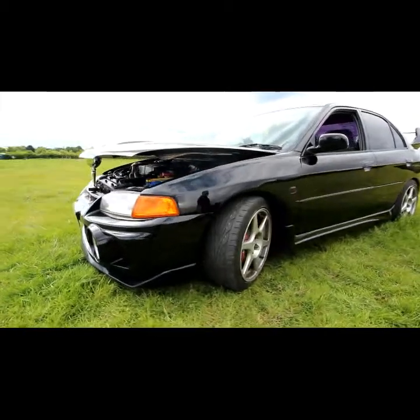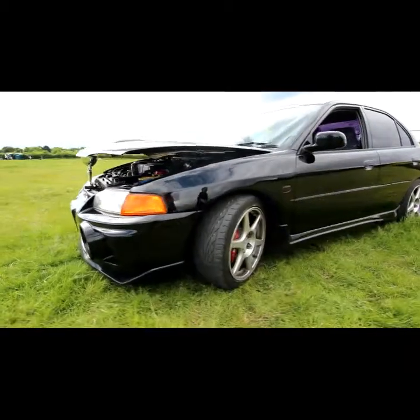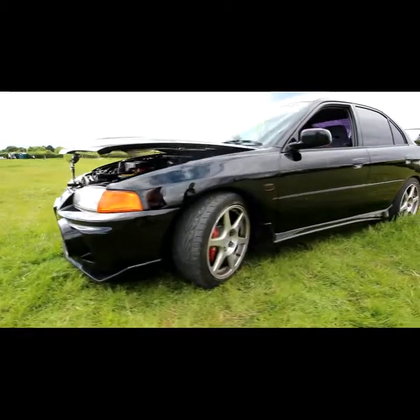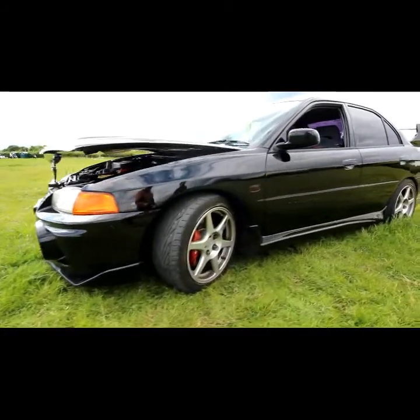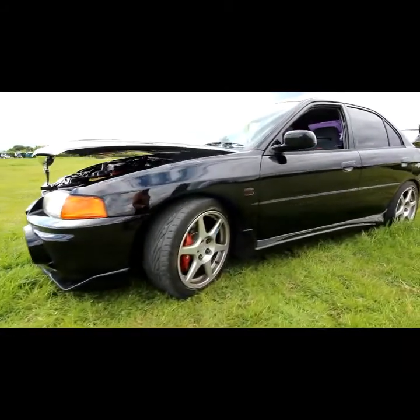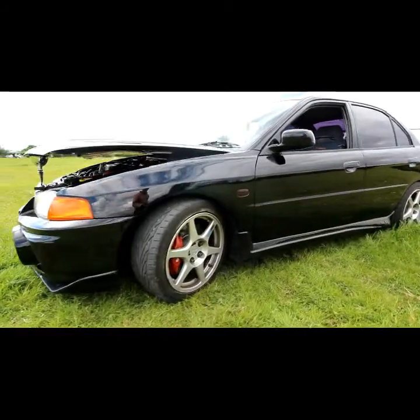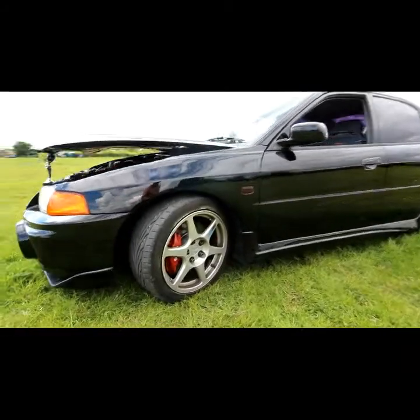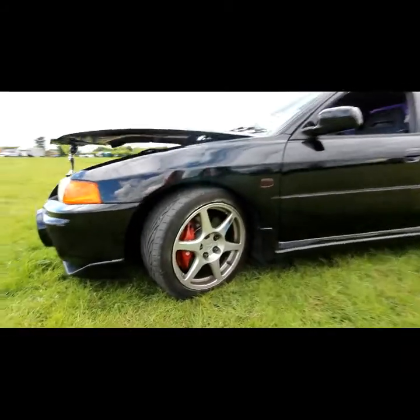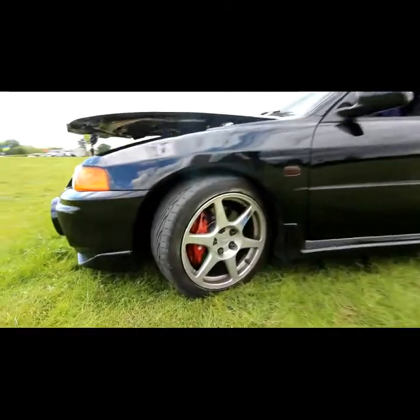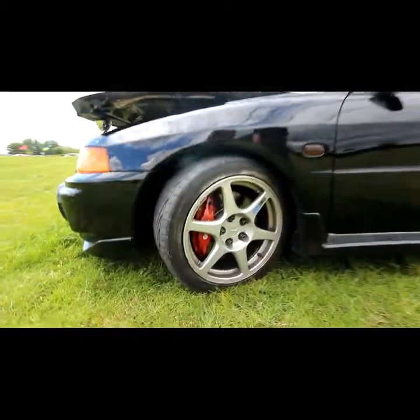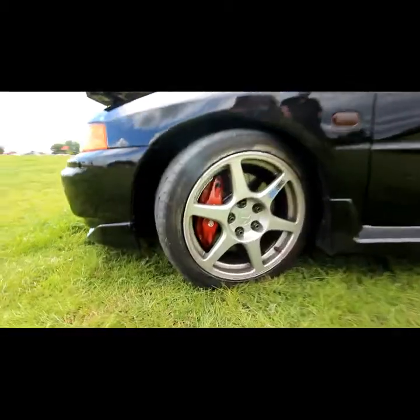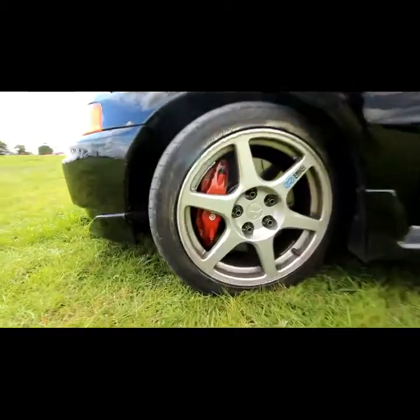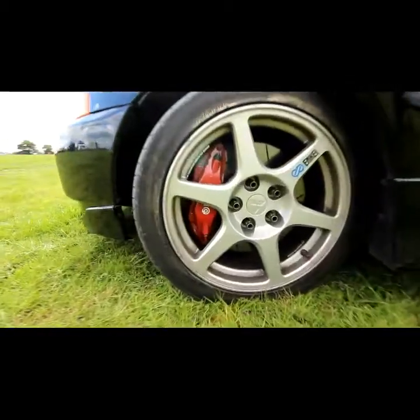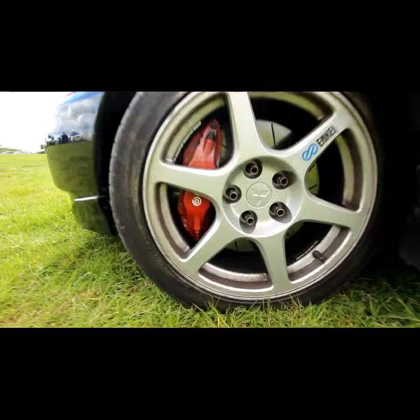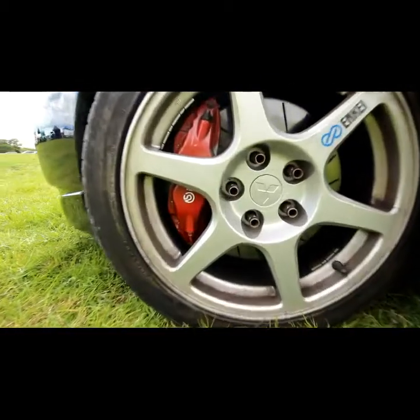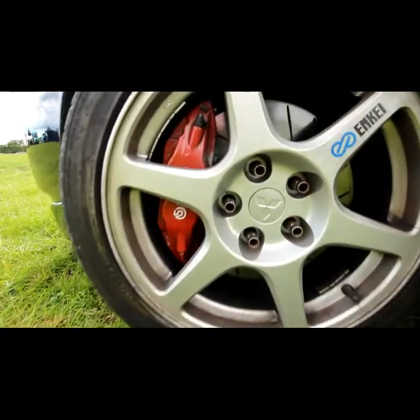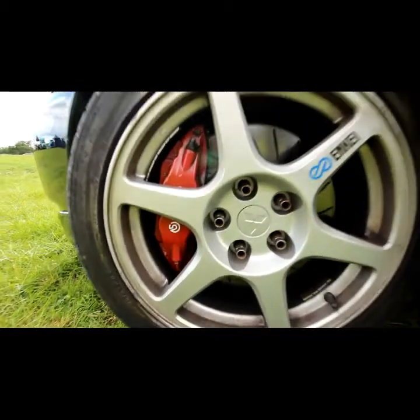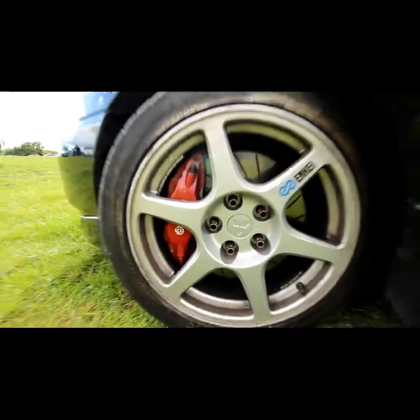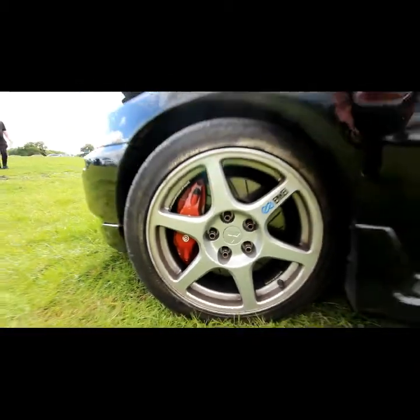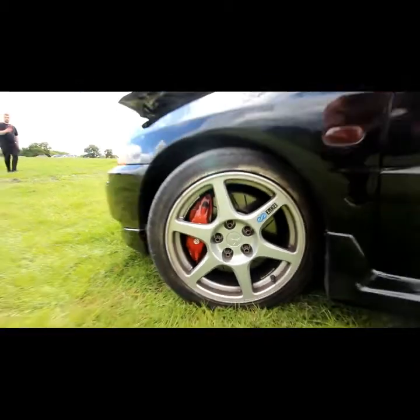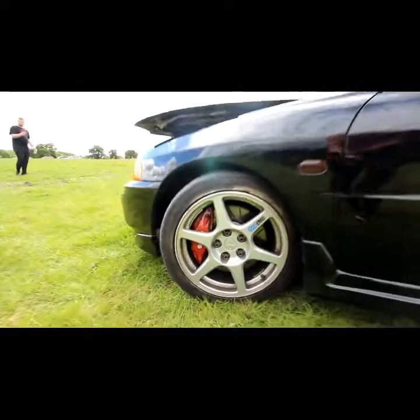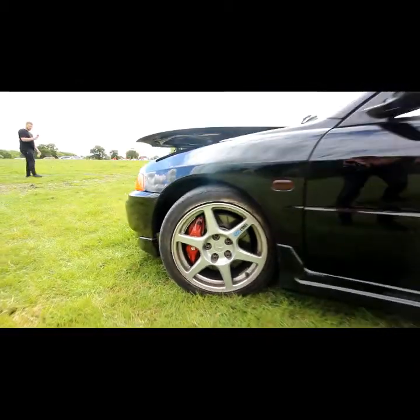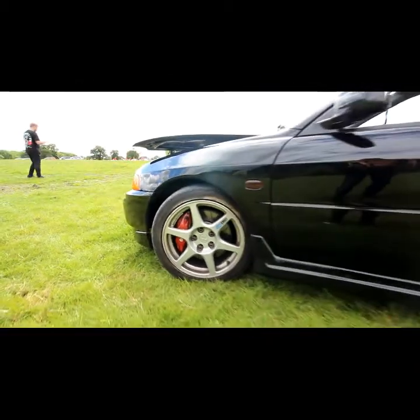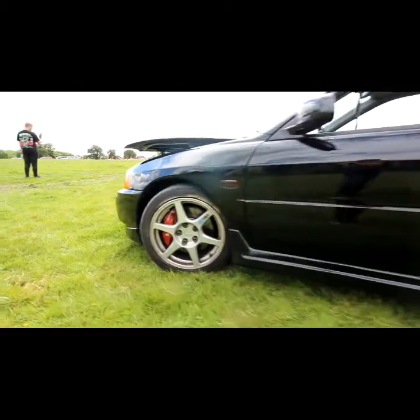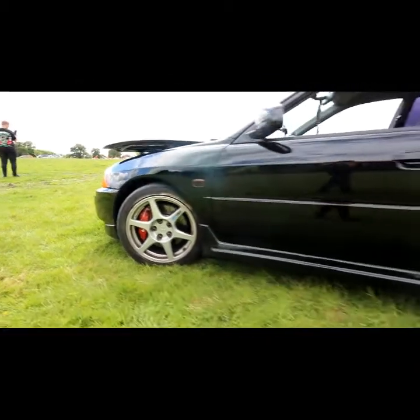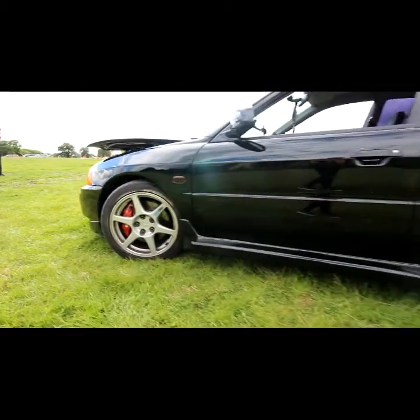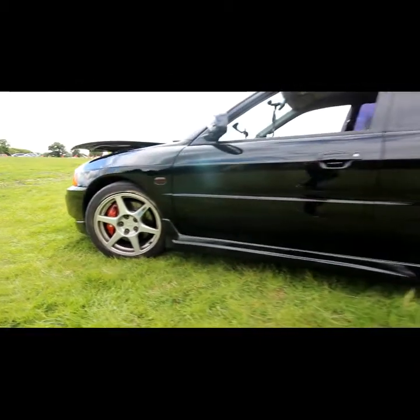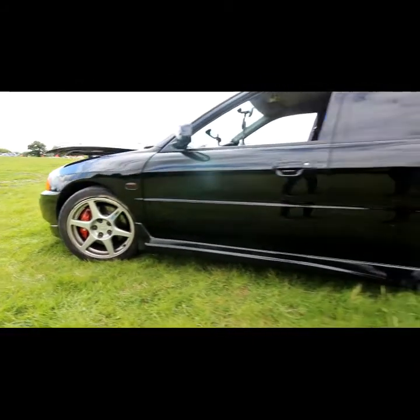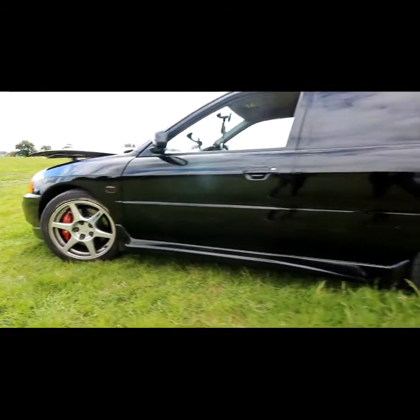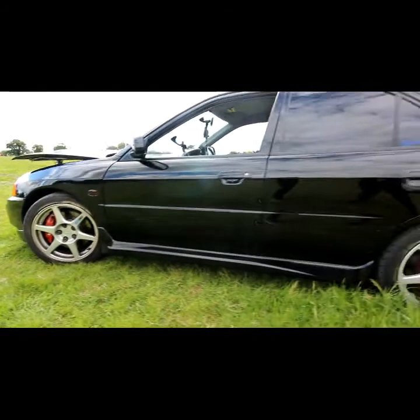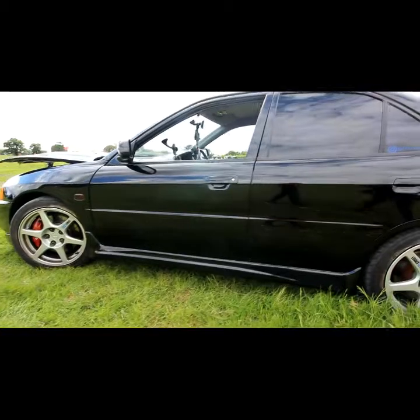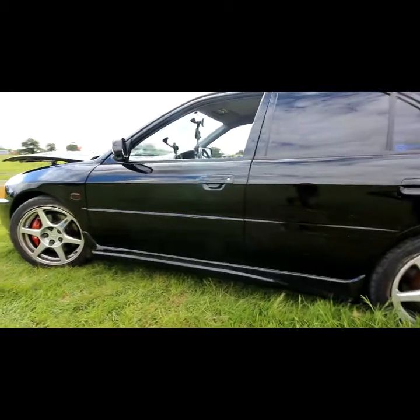It's got Evo 8 Enkeis on there with Runball brakes, pads and discs. I've put the original wing mirrors back on since I've had it.